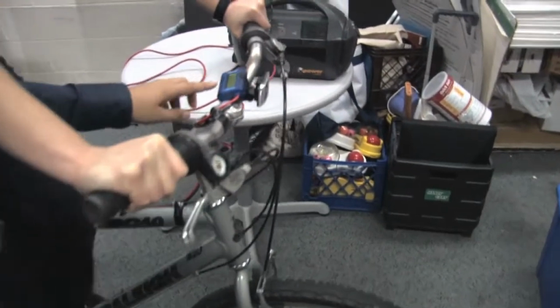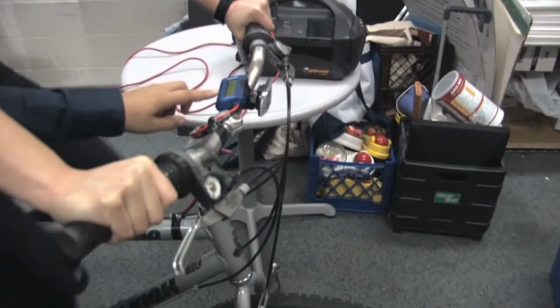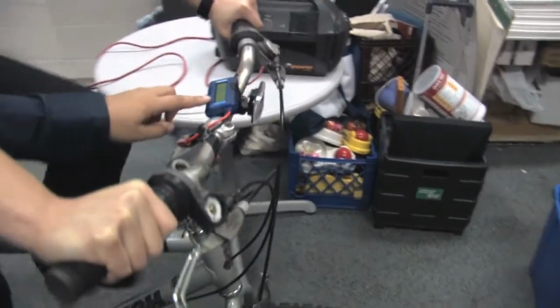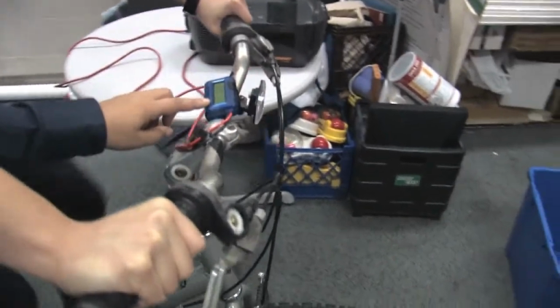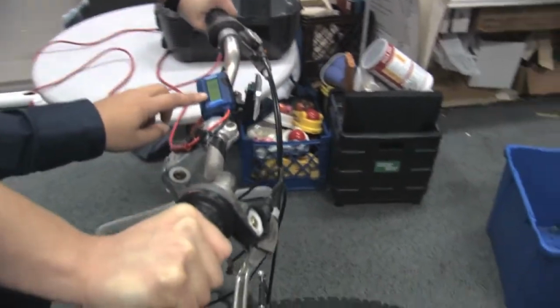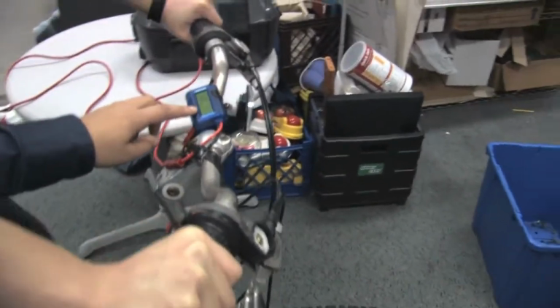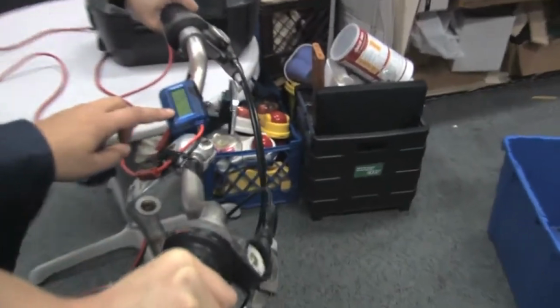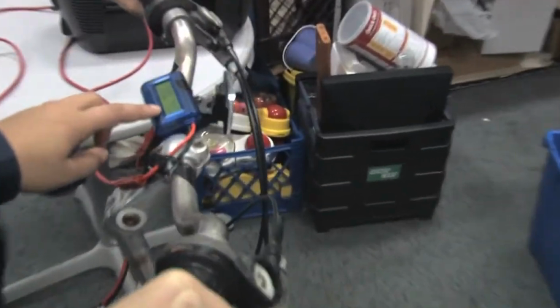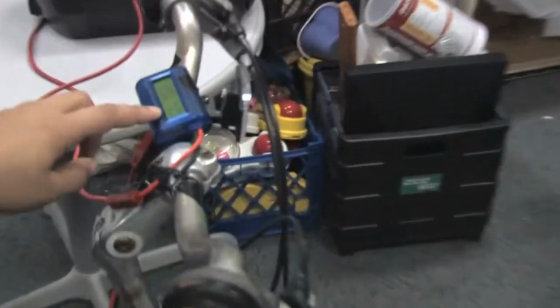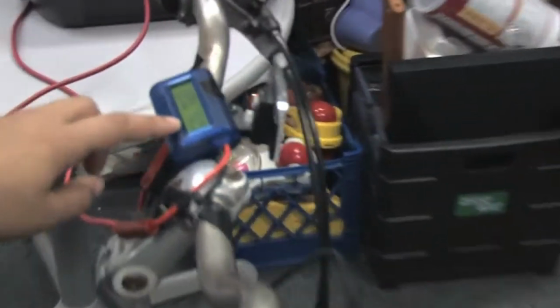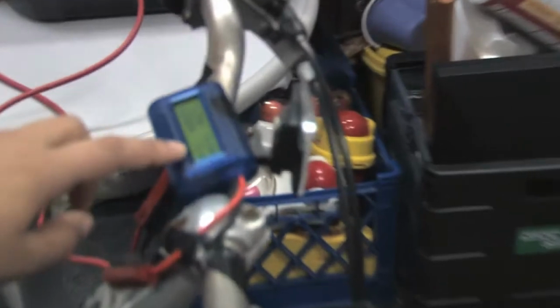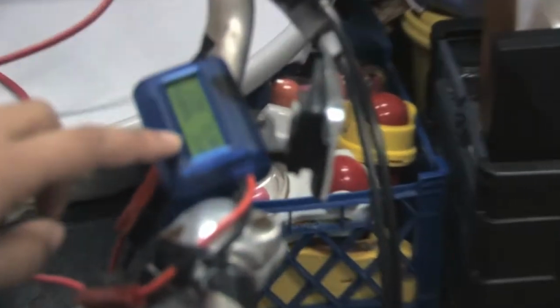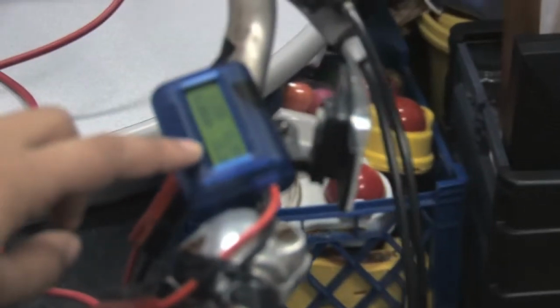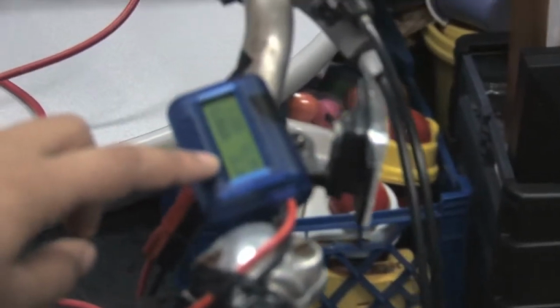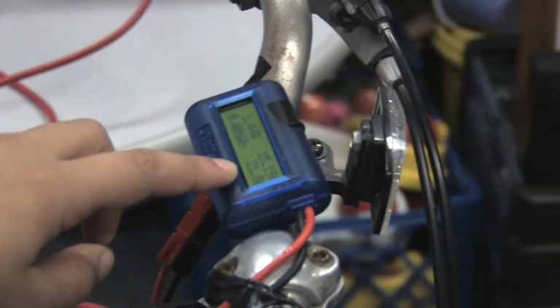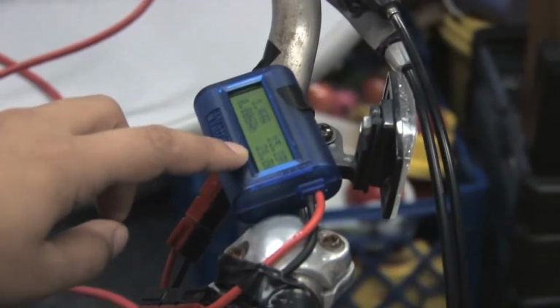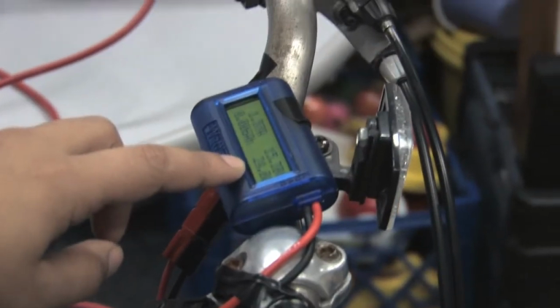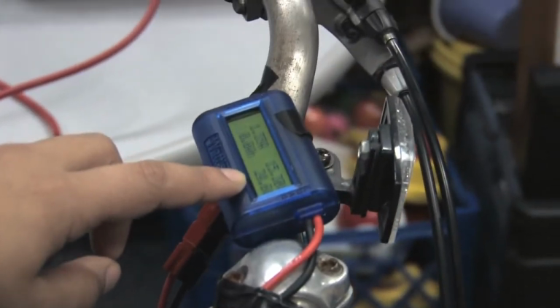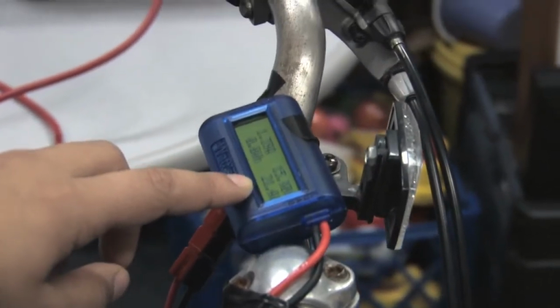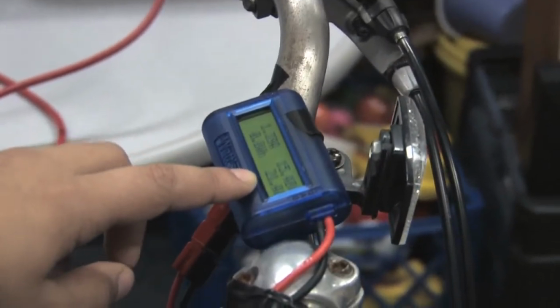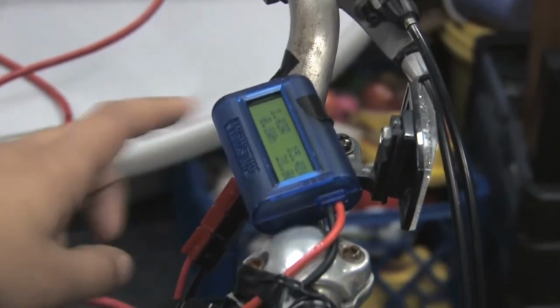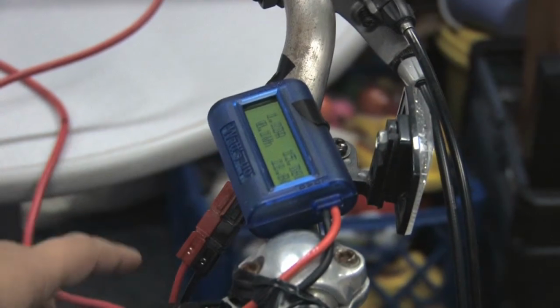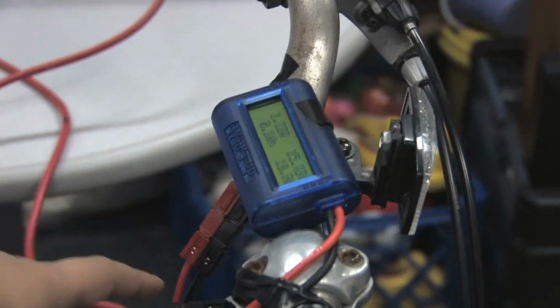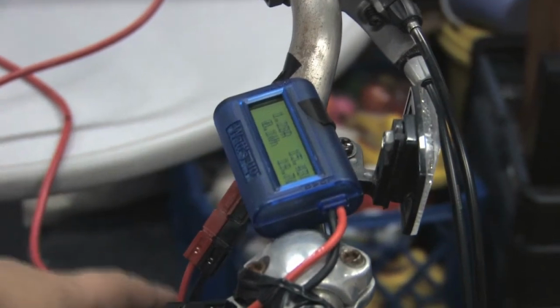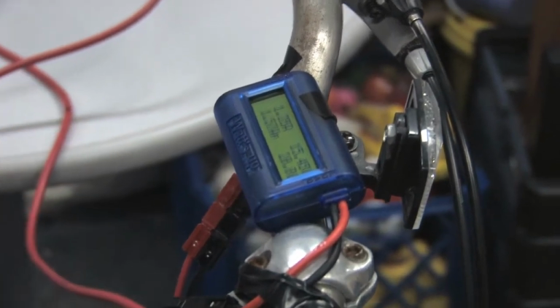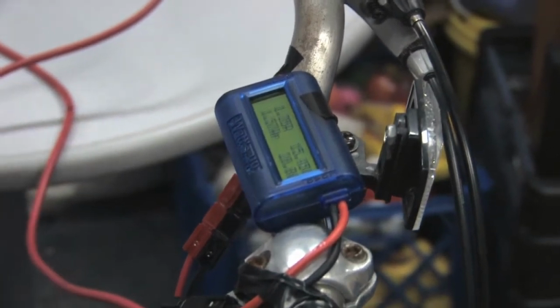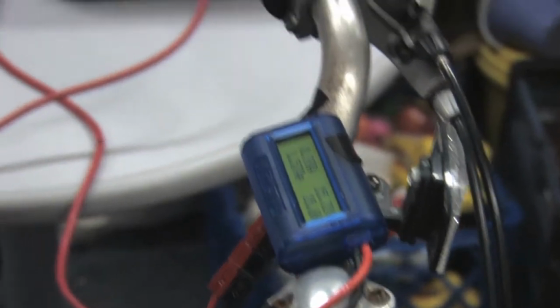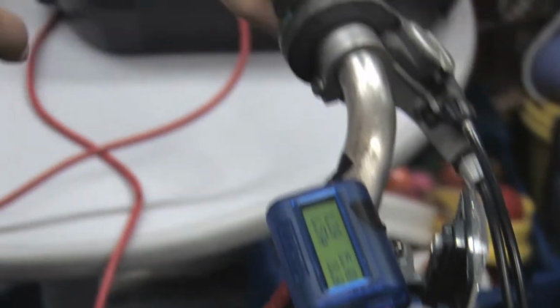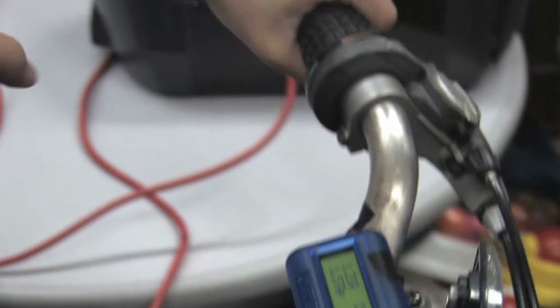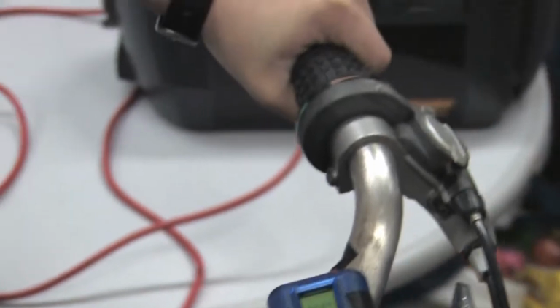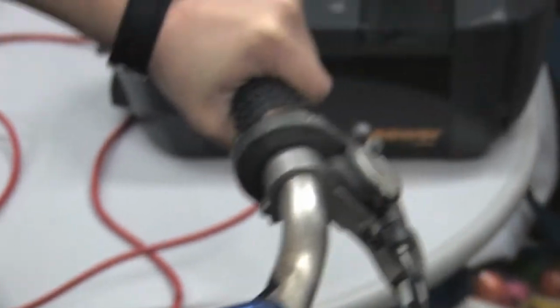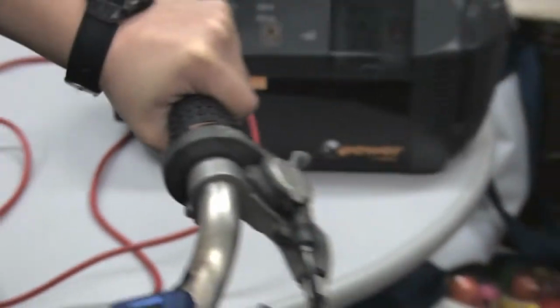Right now it says she's generating about 20 watts, and all of that power is then being sent and stored into a battery right here.